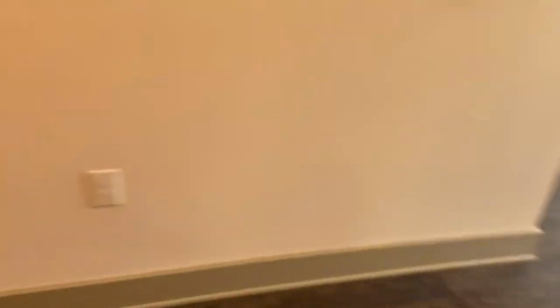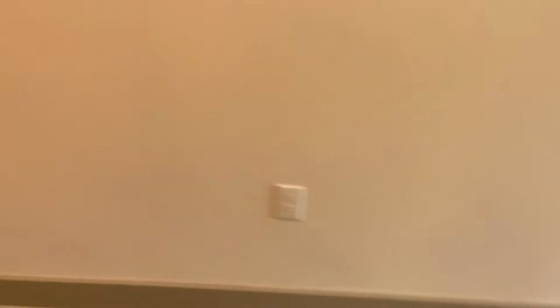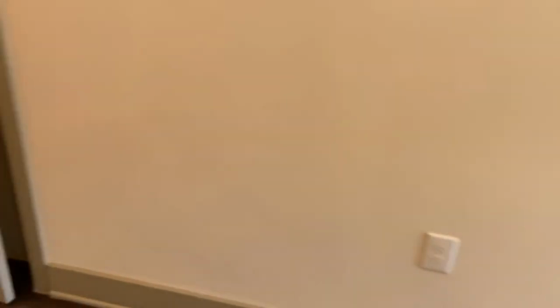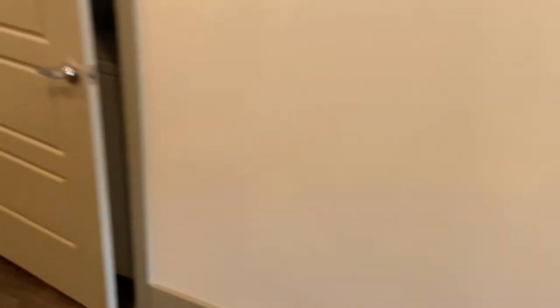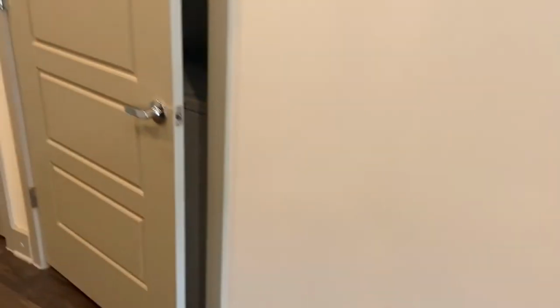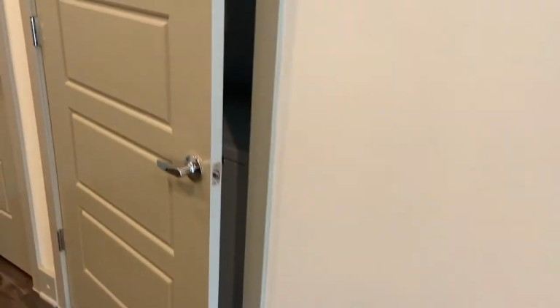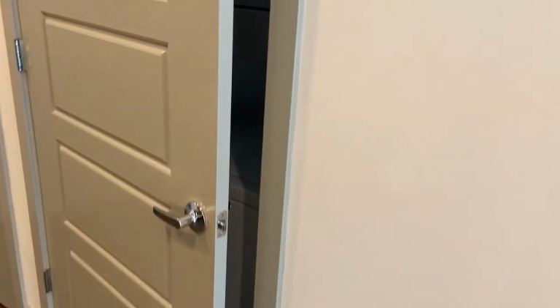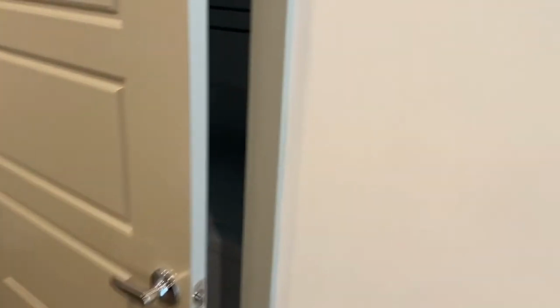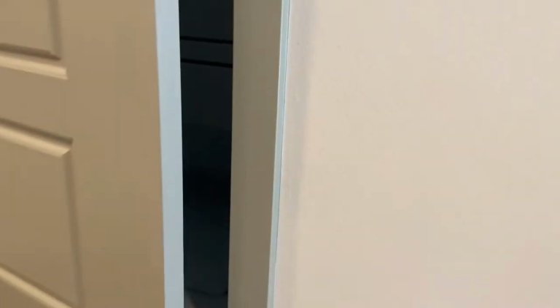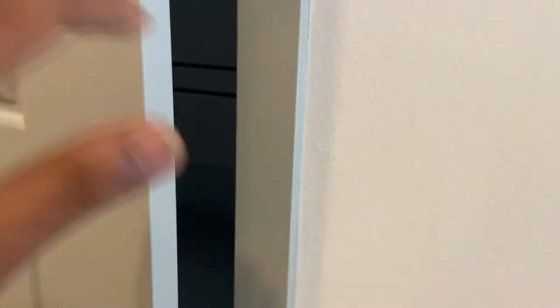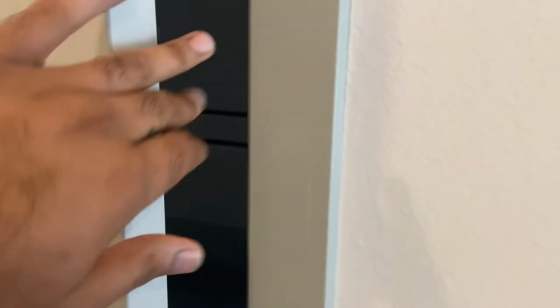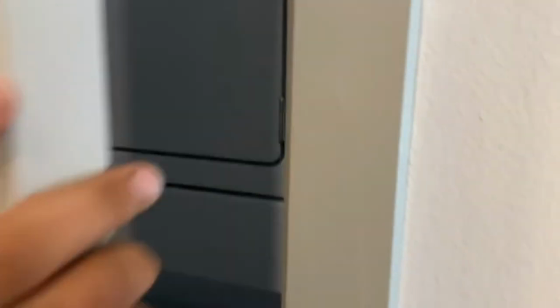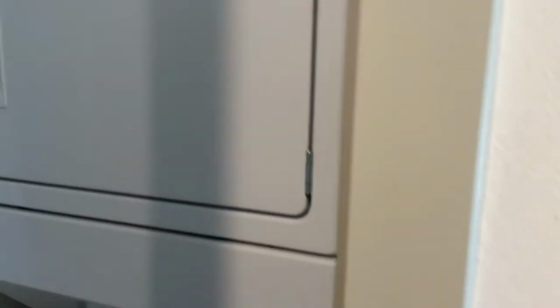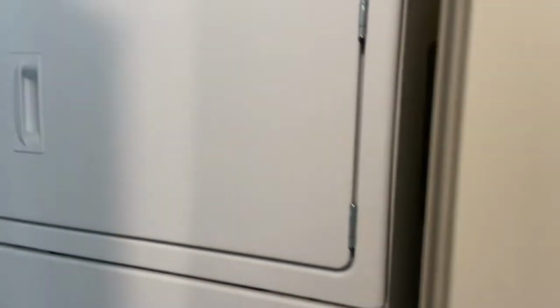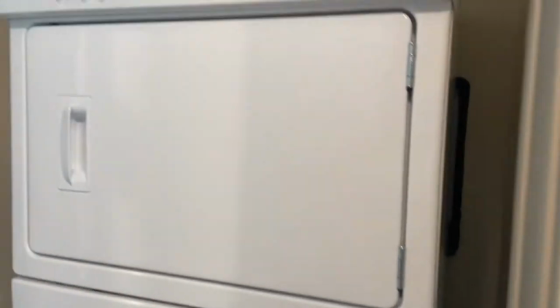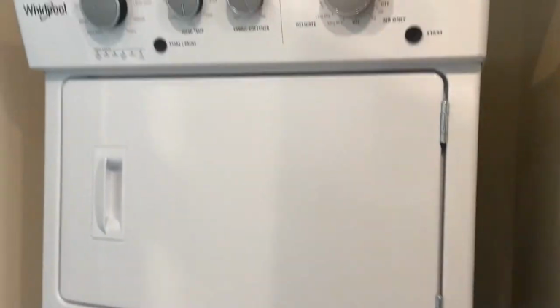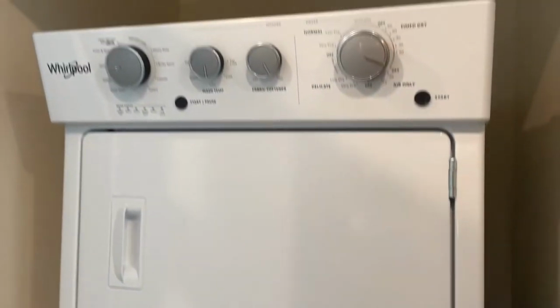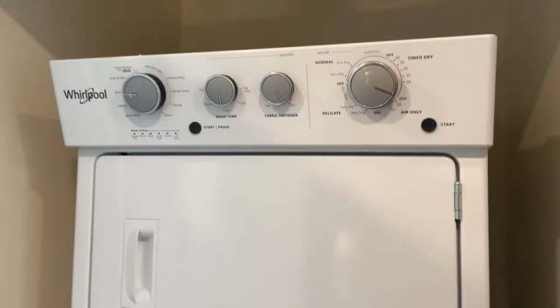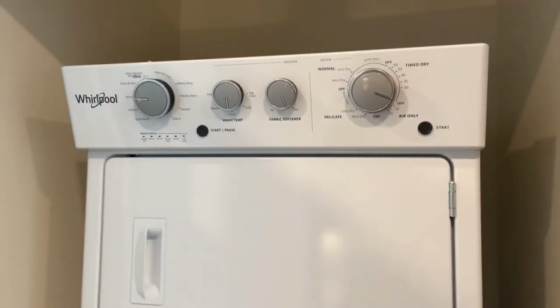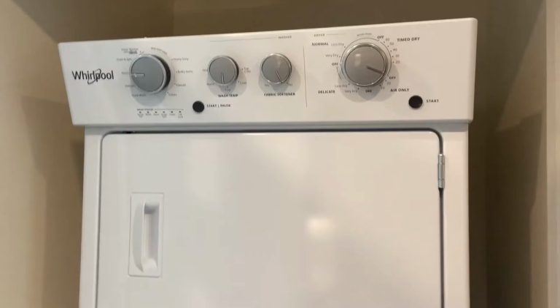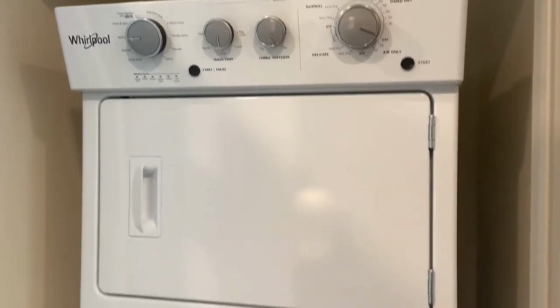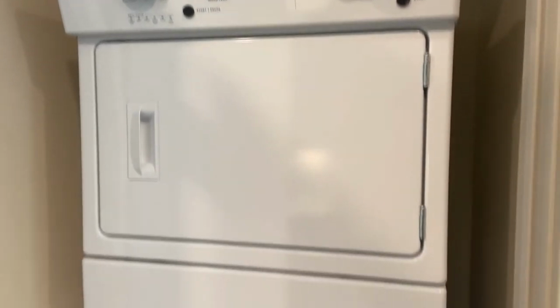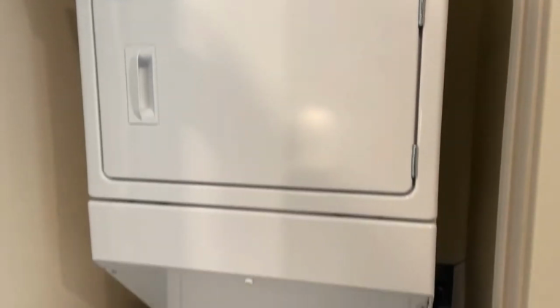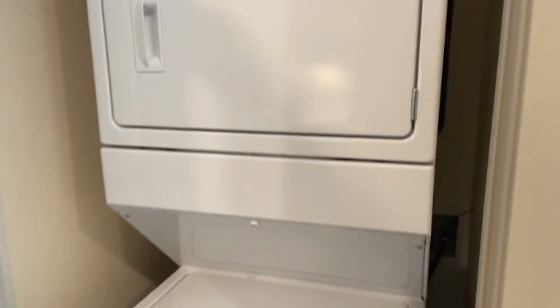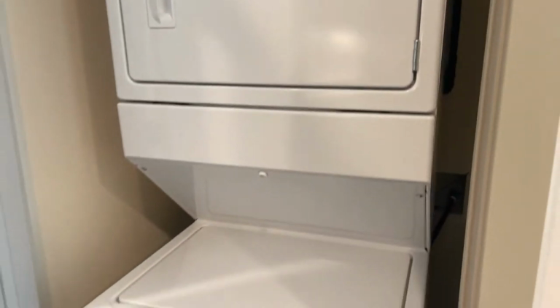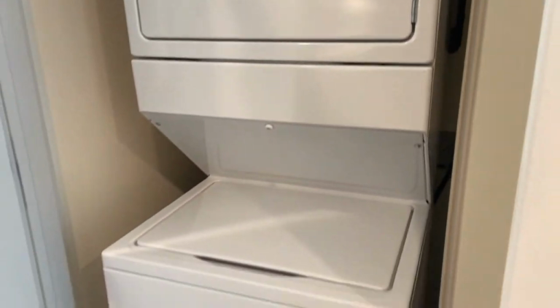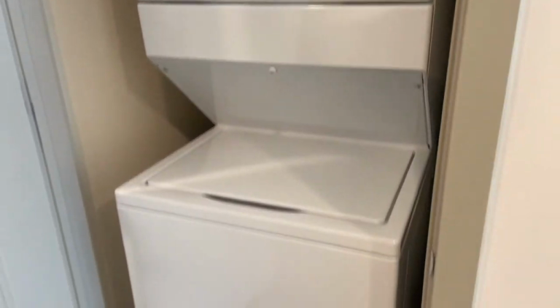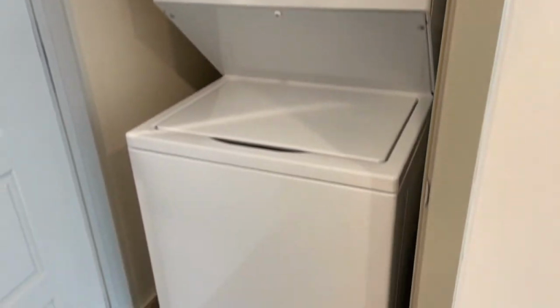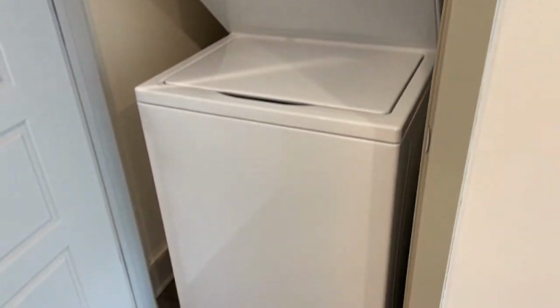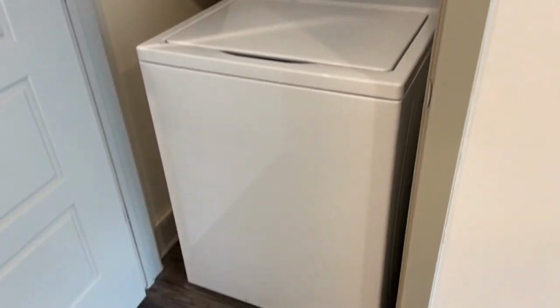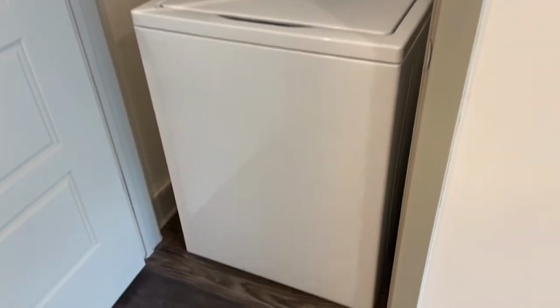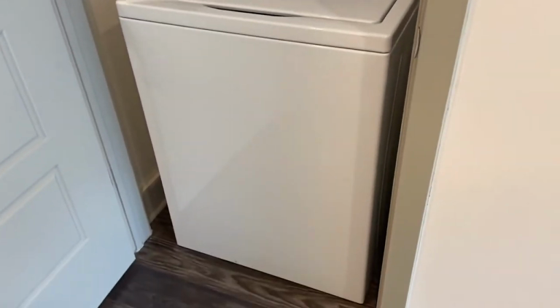Just off of the kitchen we have our stackable washer and dryer. This will be a Whirlpool washer and a Whirlpool dryer as well.